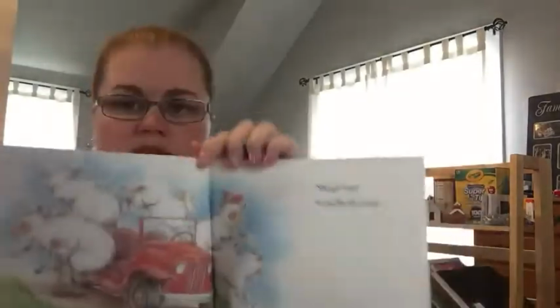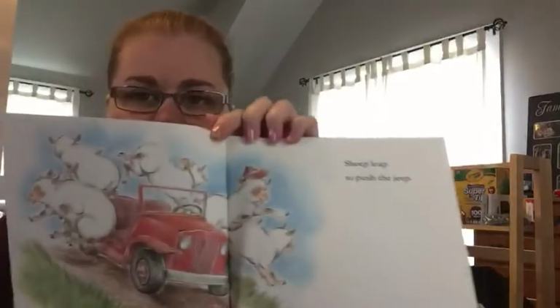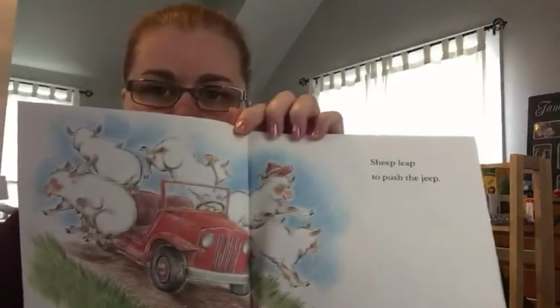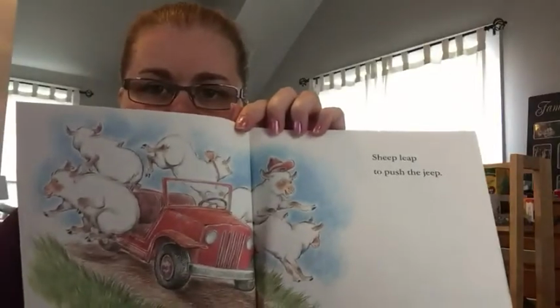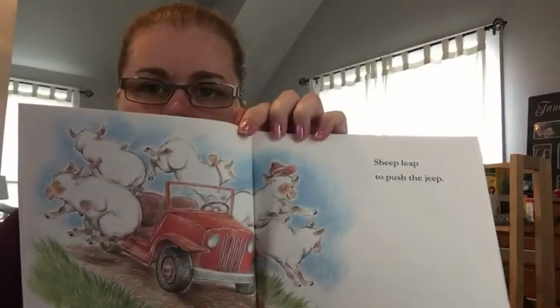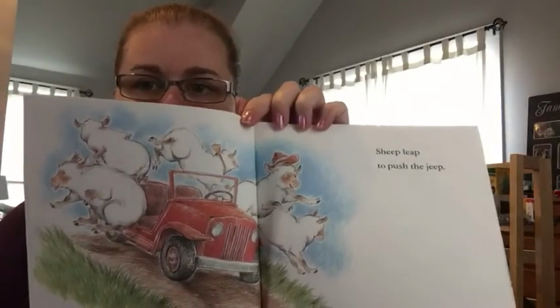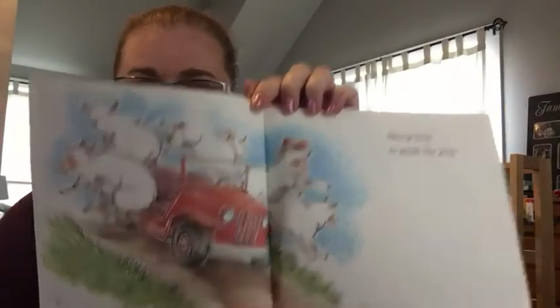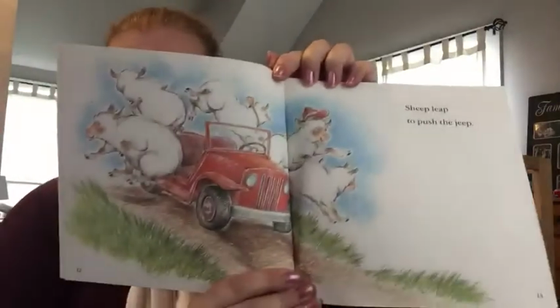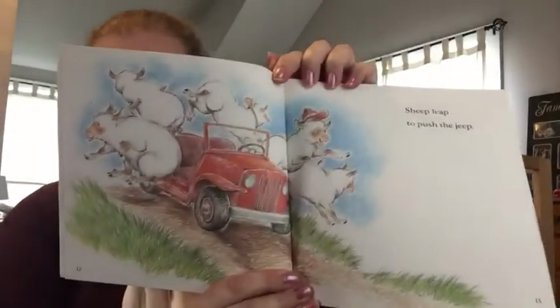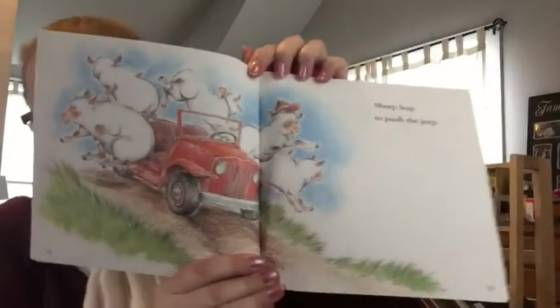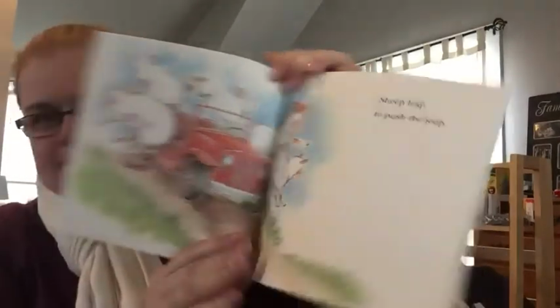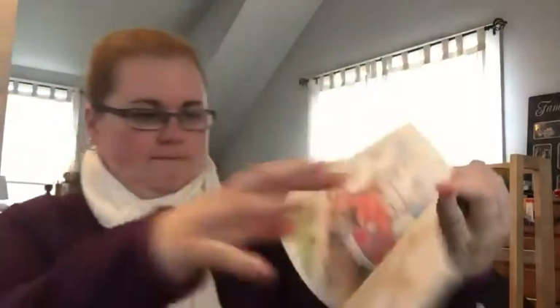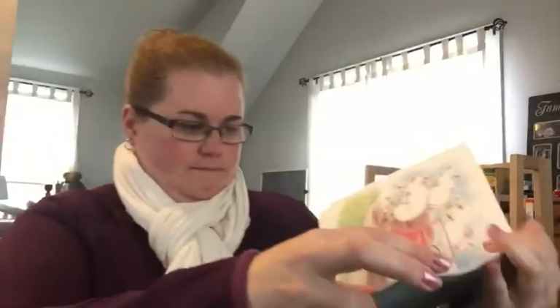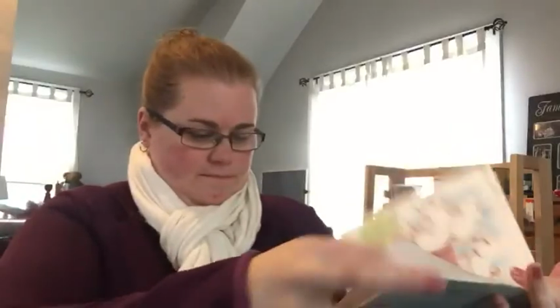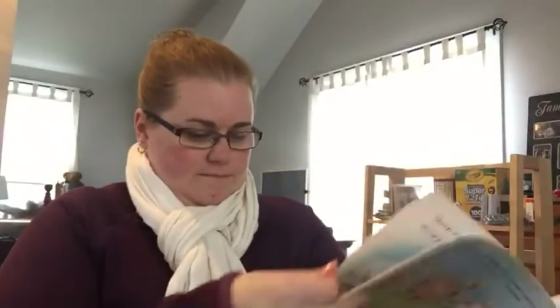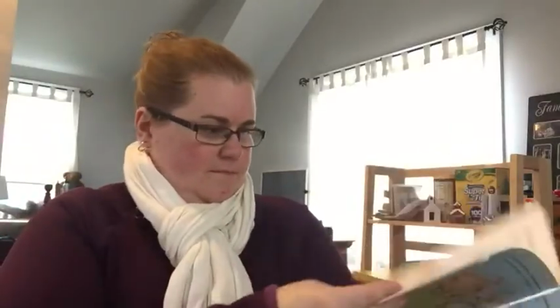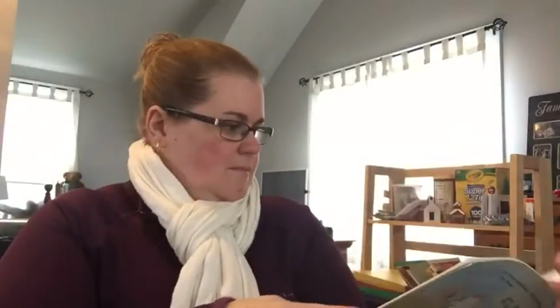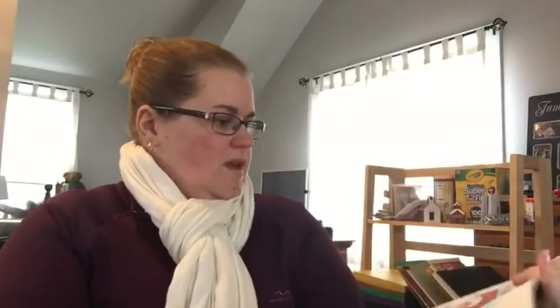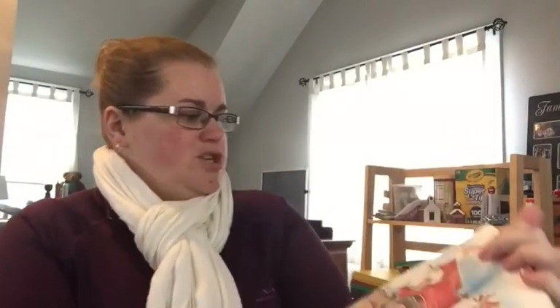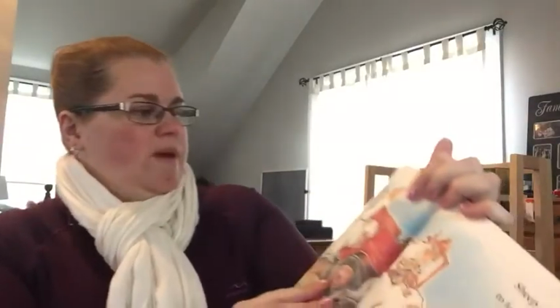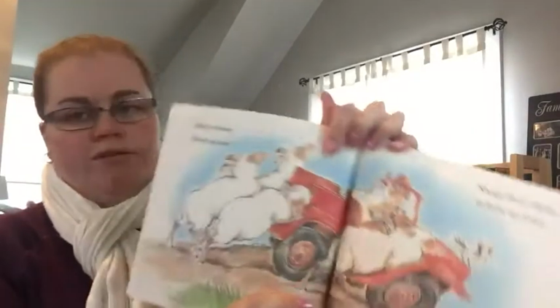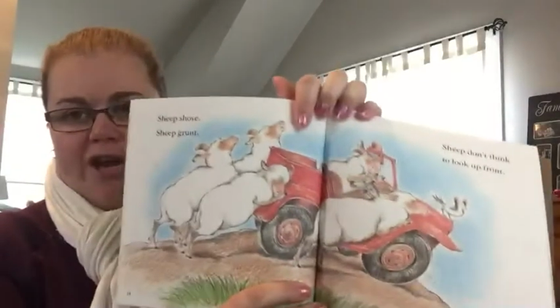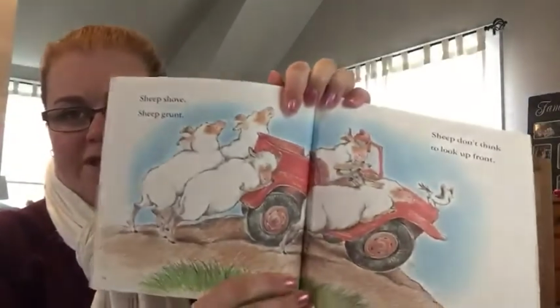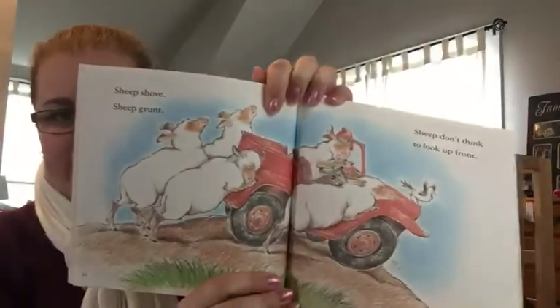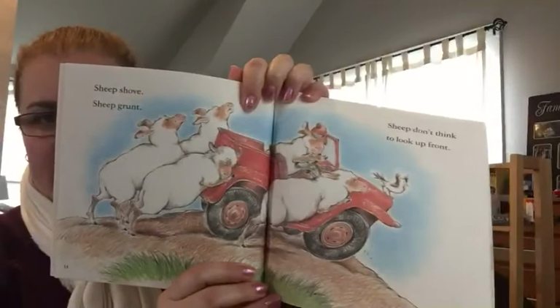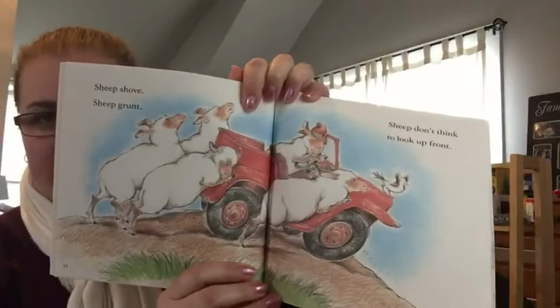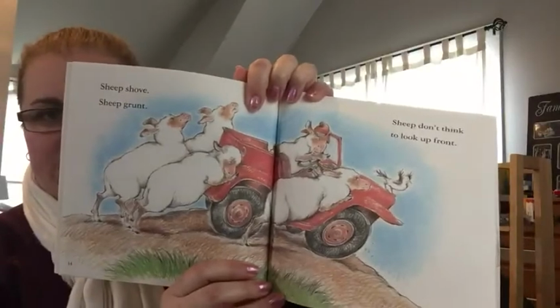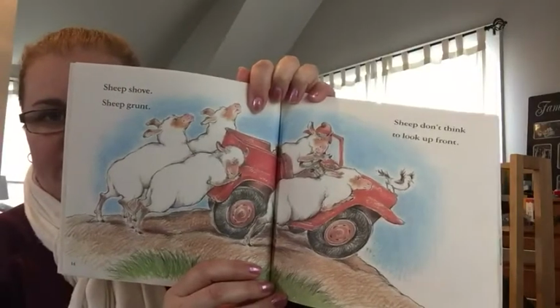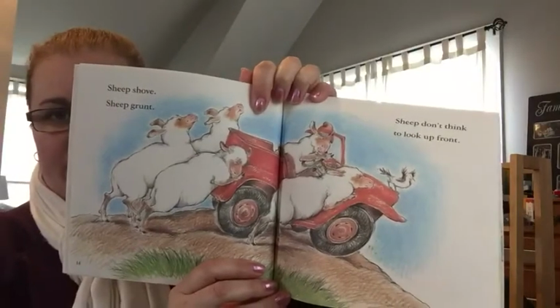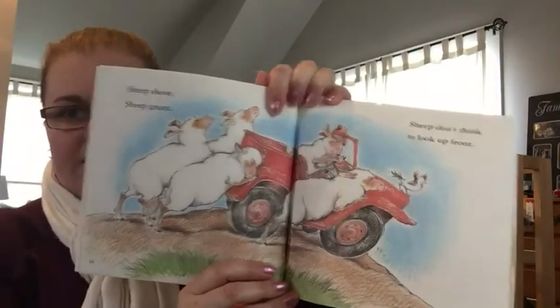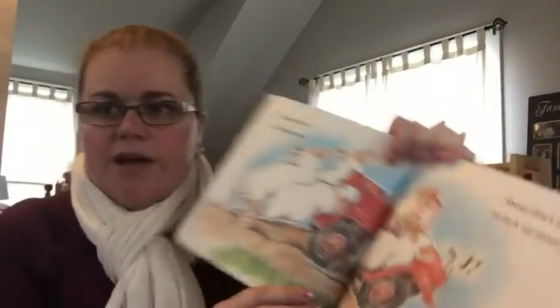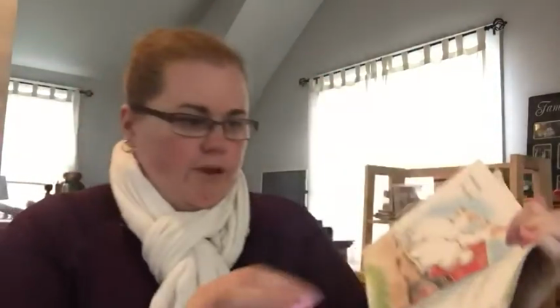Sheep leap to push the Jeep. Sheep shove. Sheep grunt. Sheep don't think to look up front.